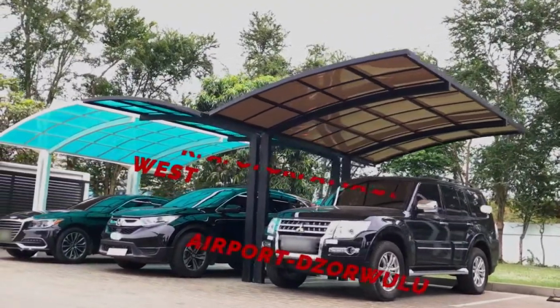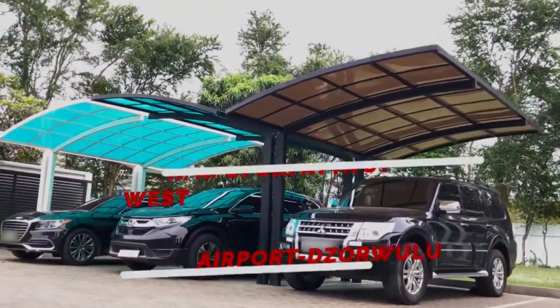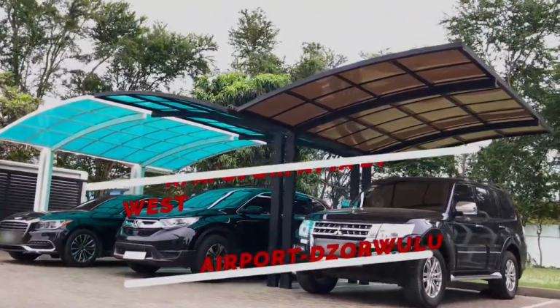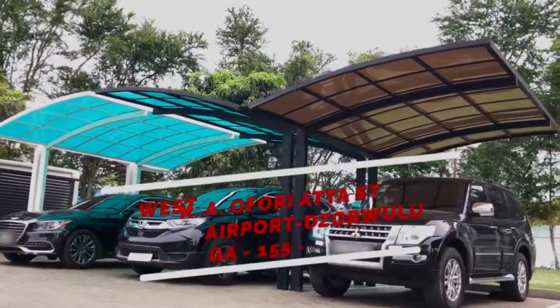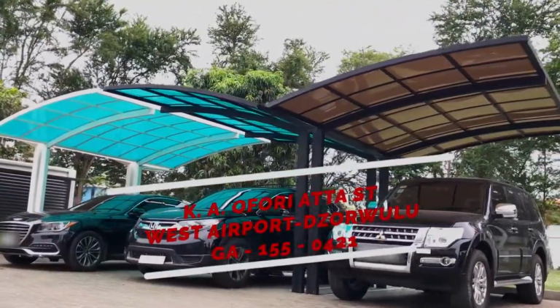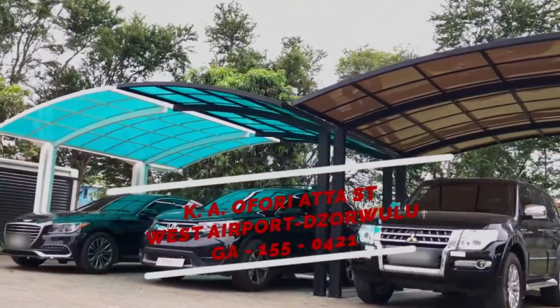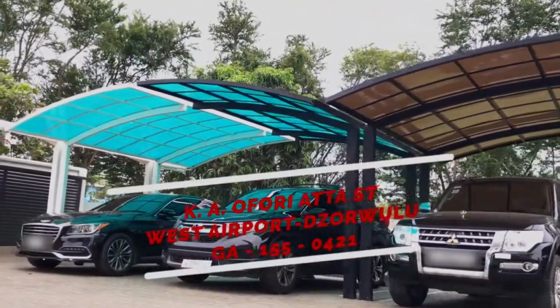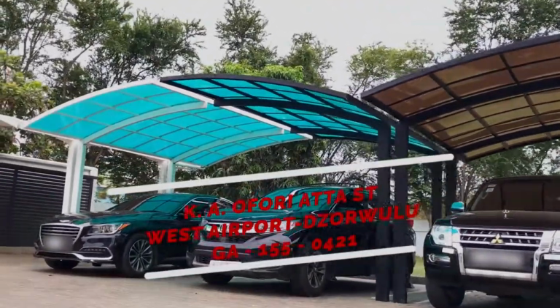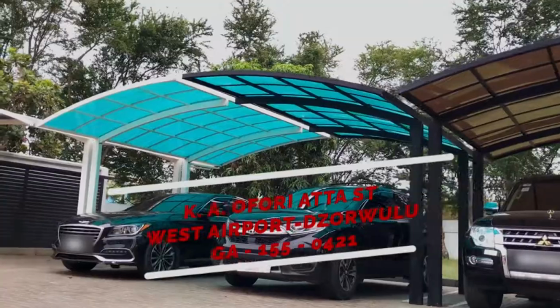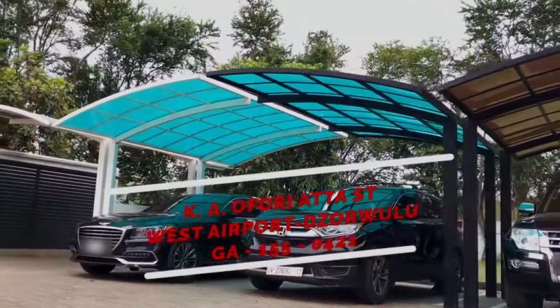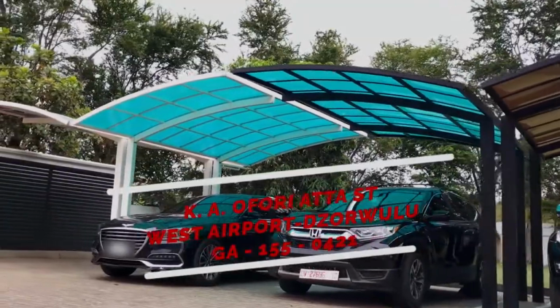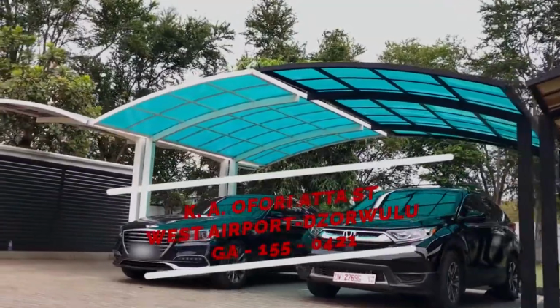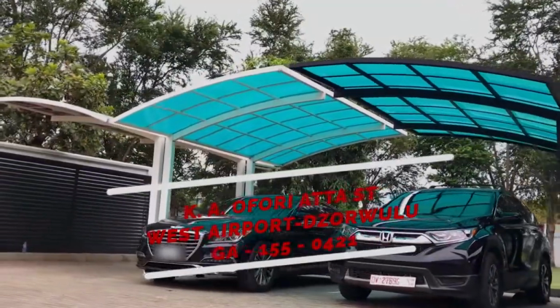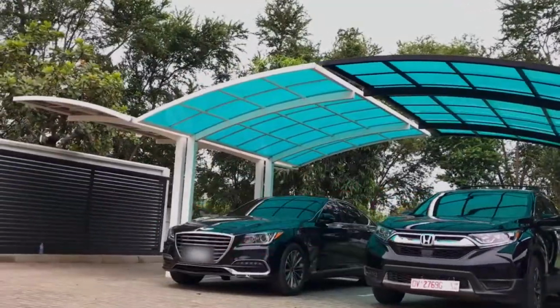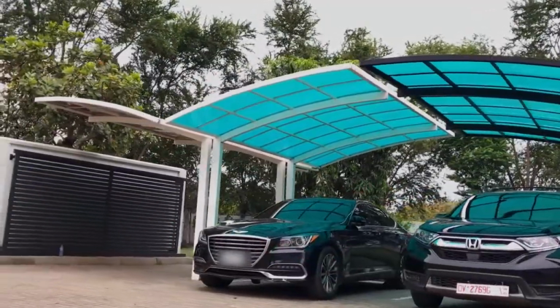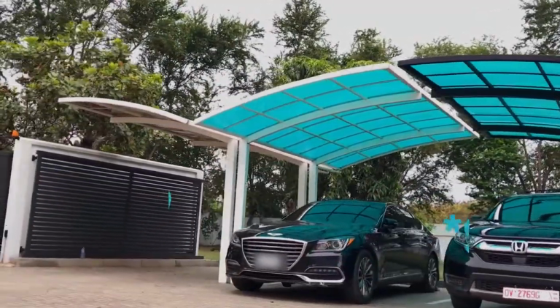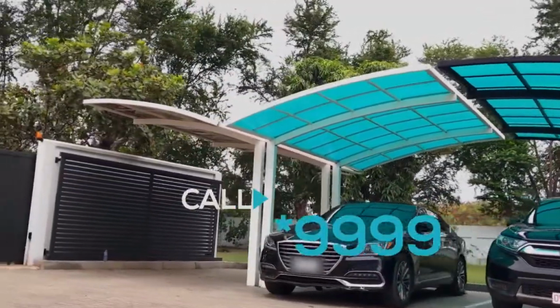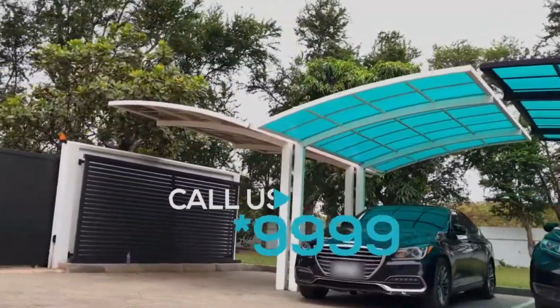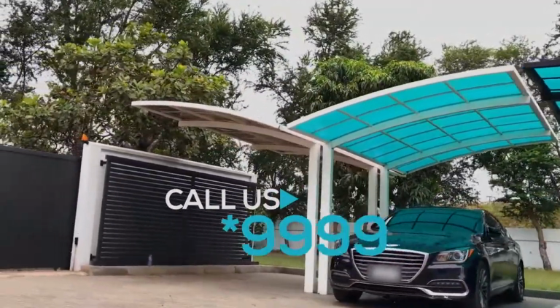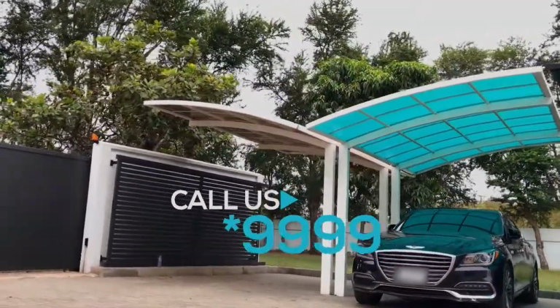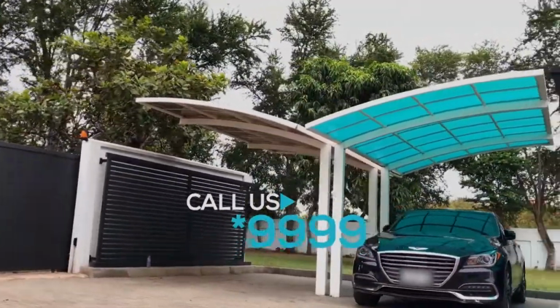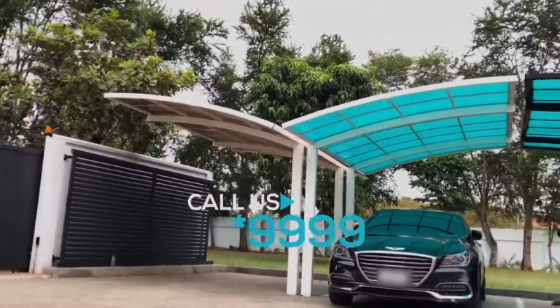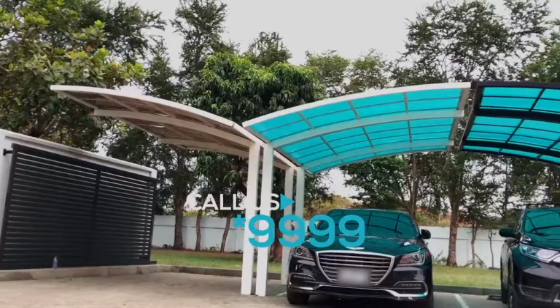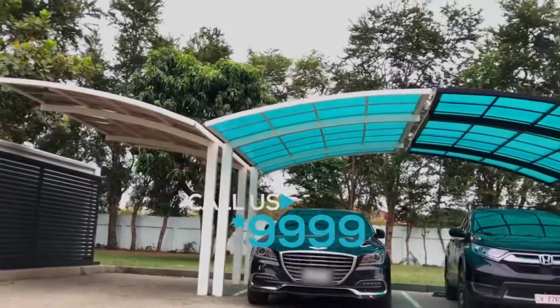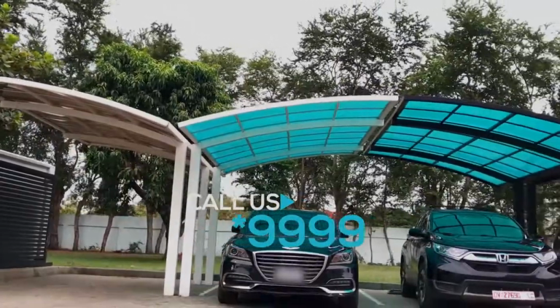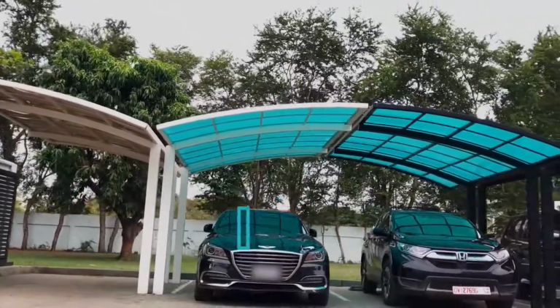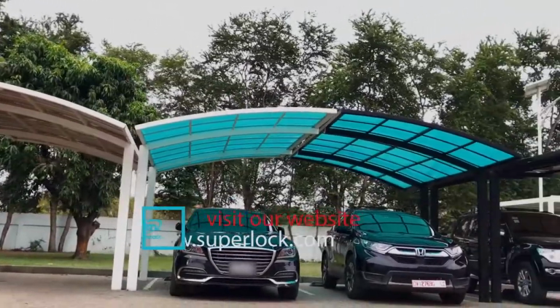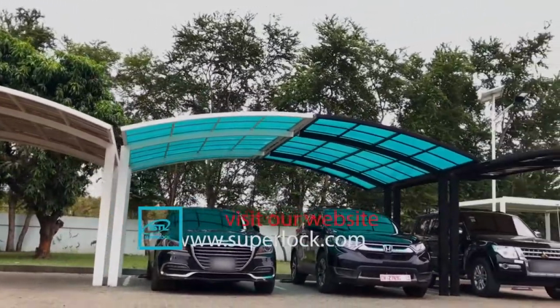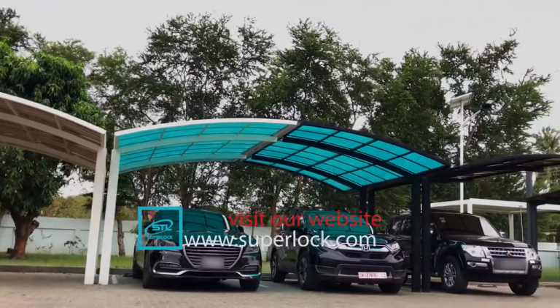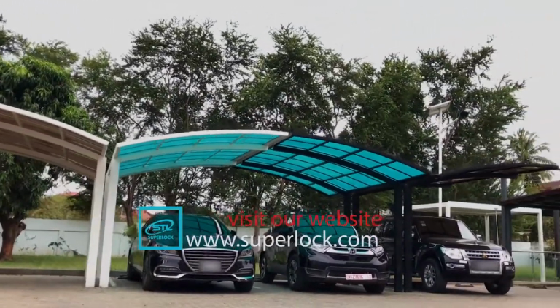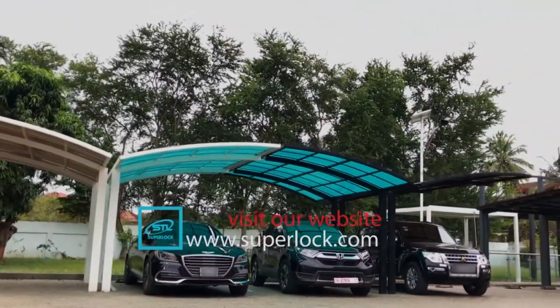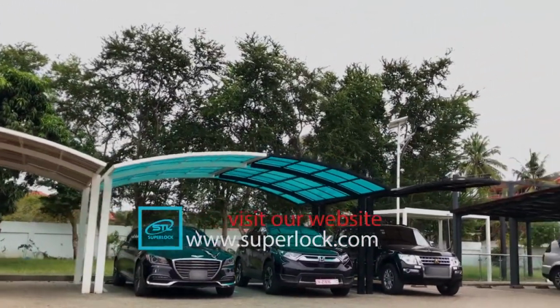We are also located at Joulu on Ka Oforata Street. You can also contact us on star 9999. SuperLock — you deserve the best.